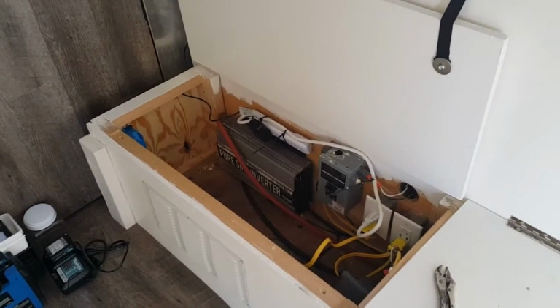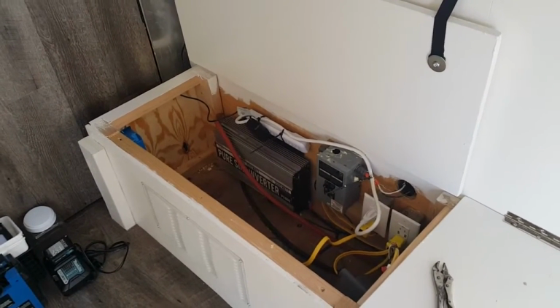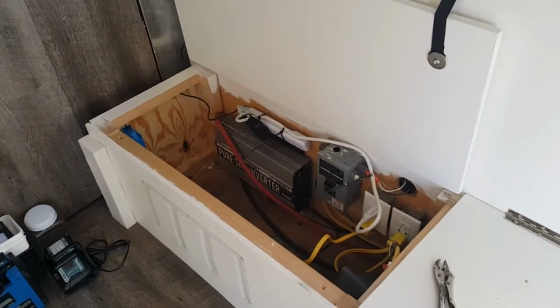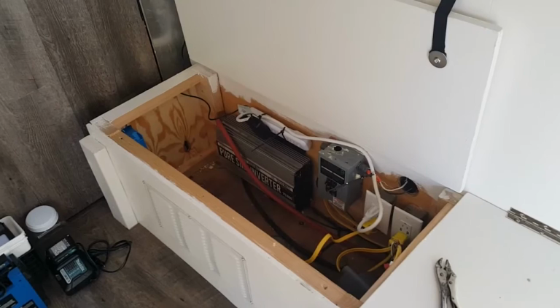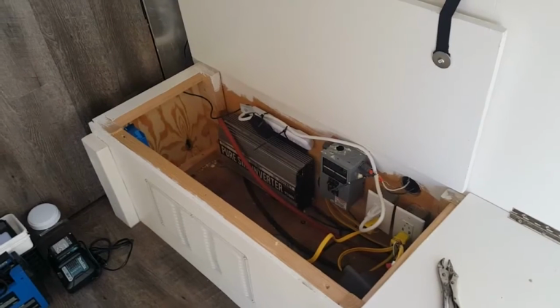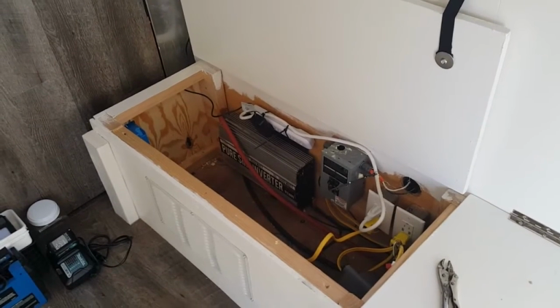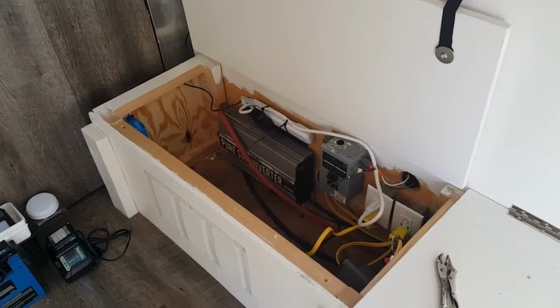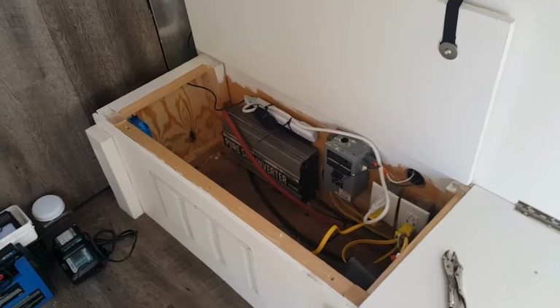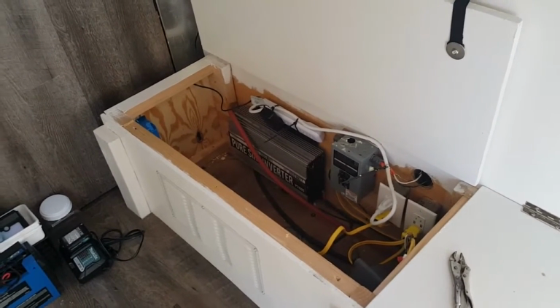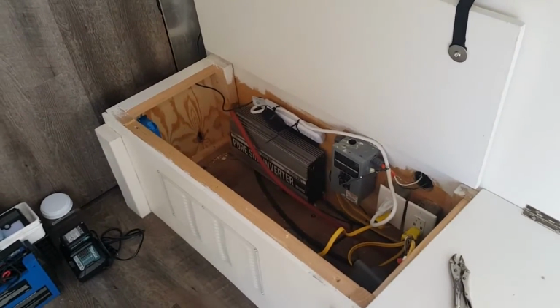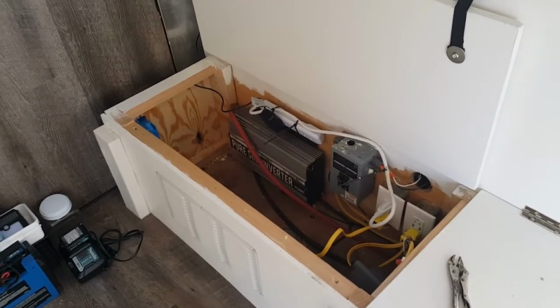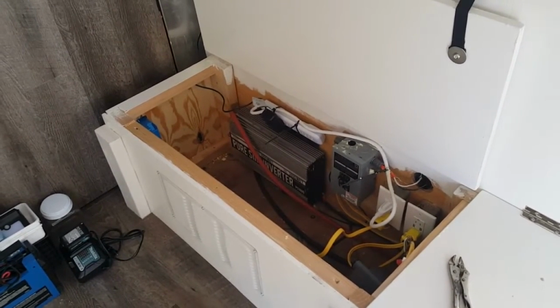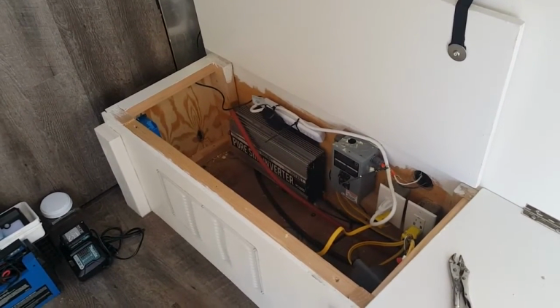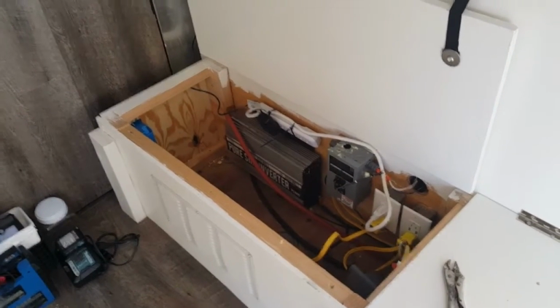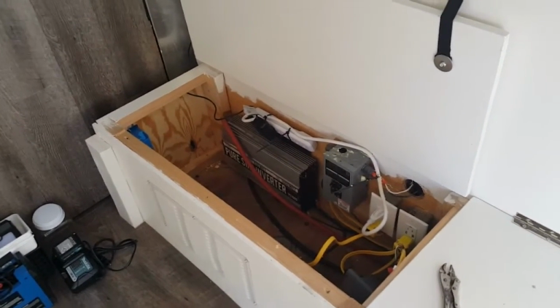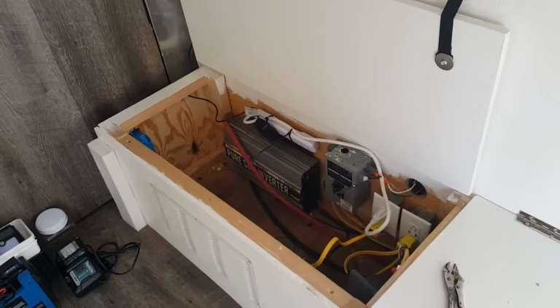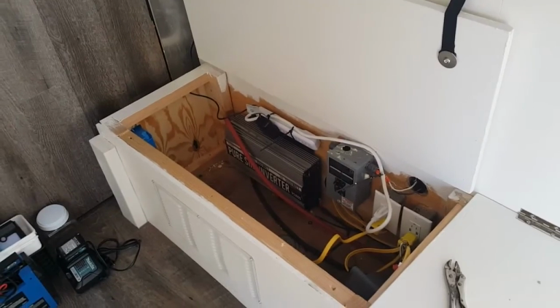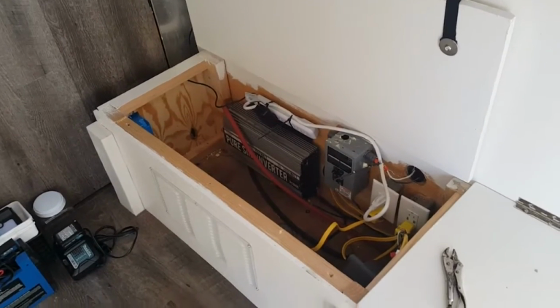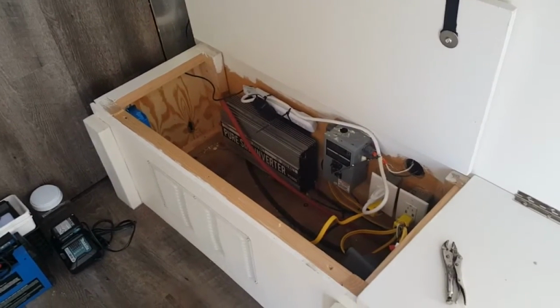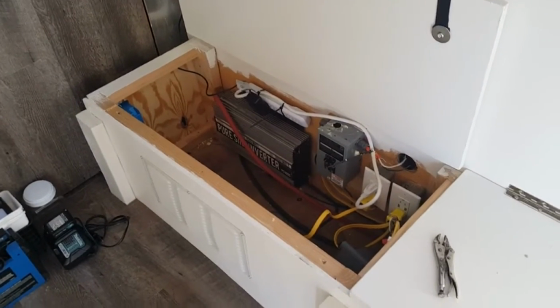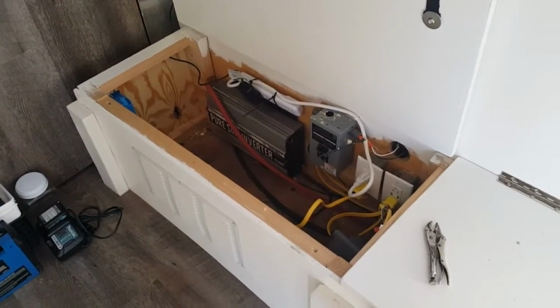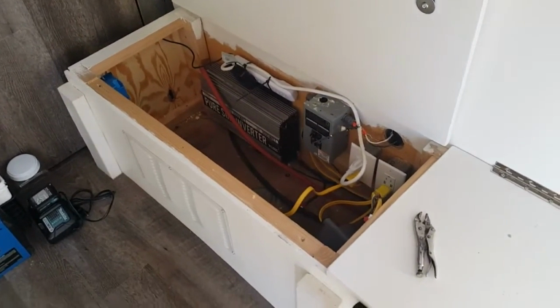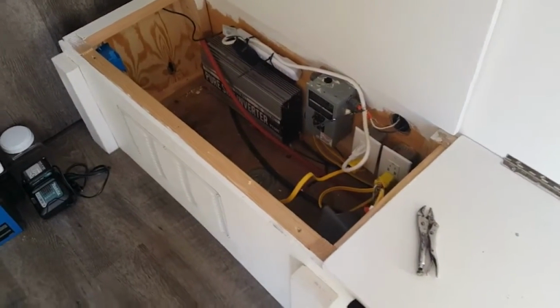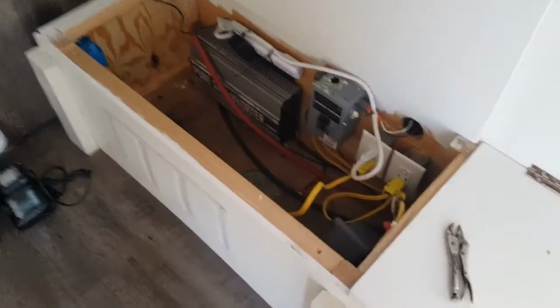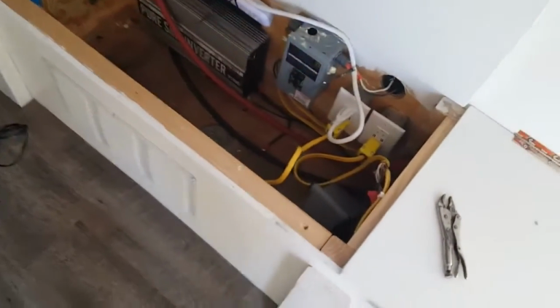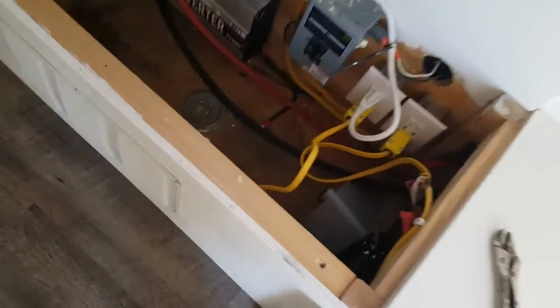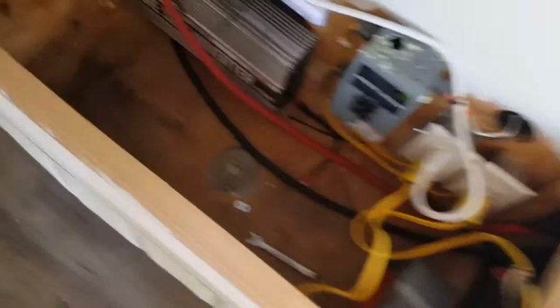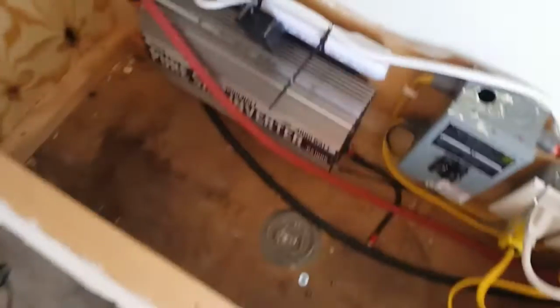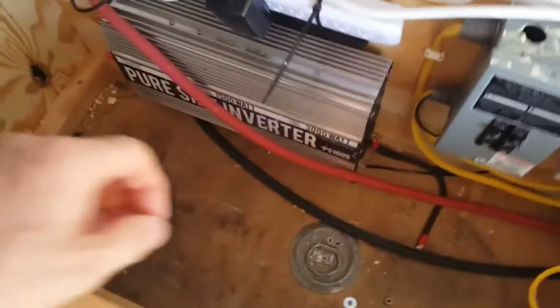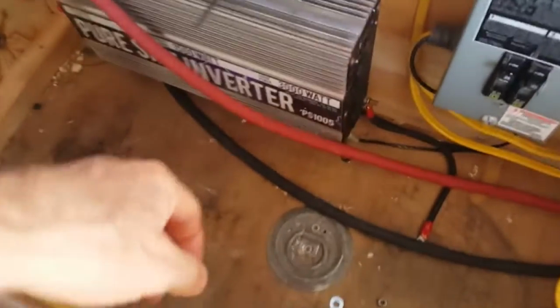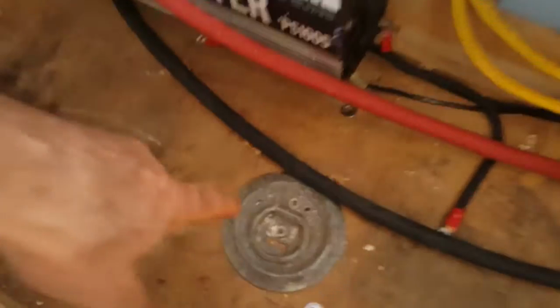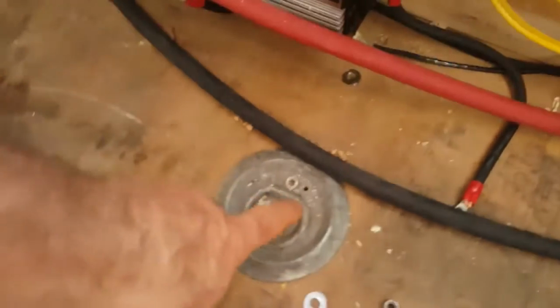My feelings on that were: I agree with the ground cable, but I was drilled into the metal cross member — it's still a small screw and it was right here.